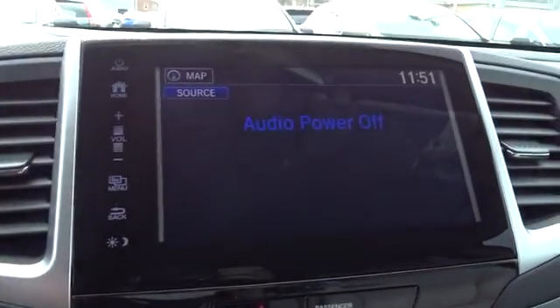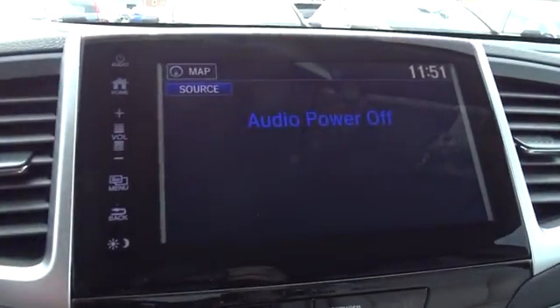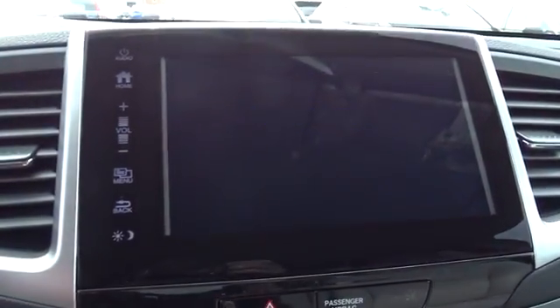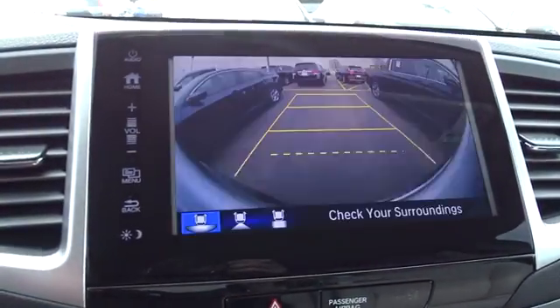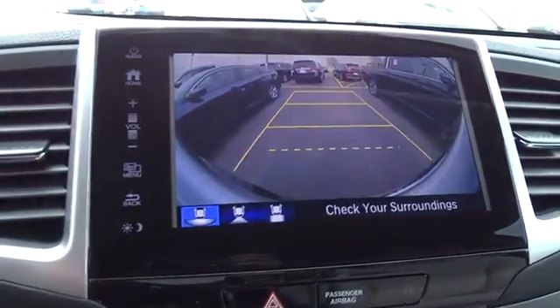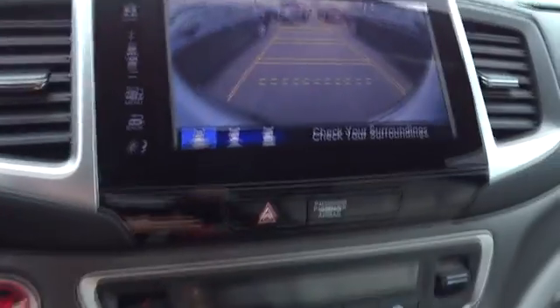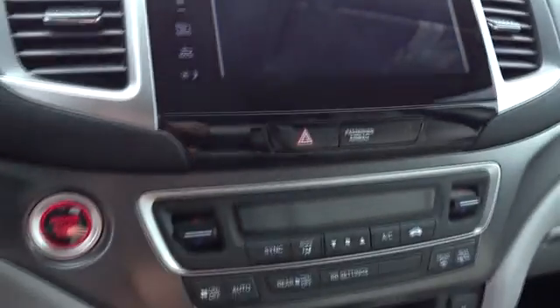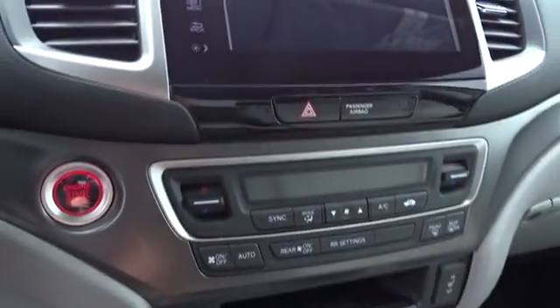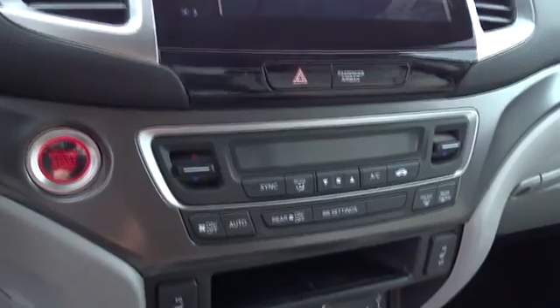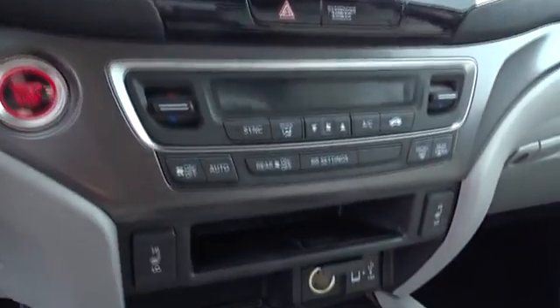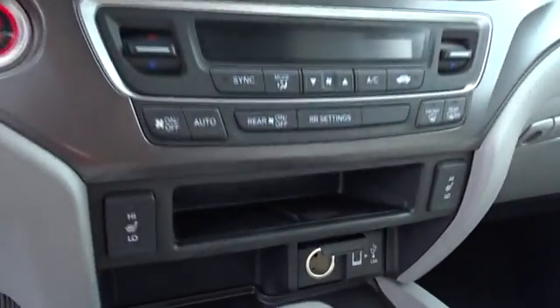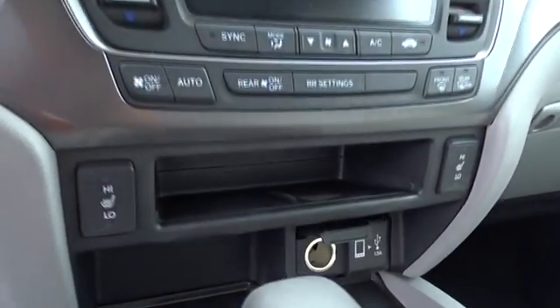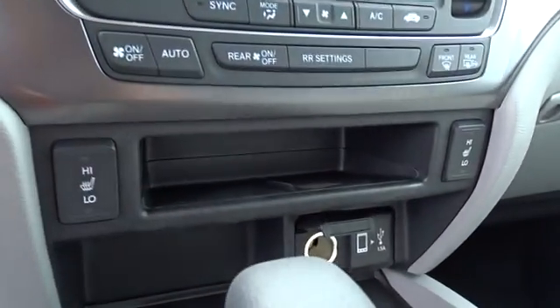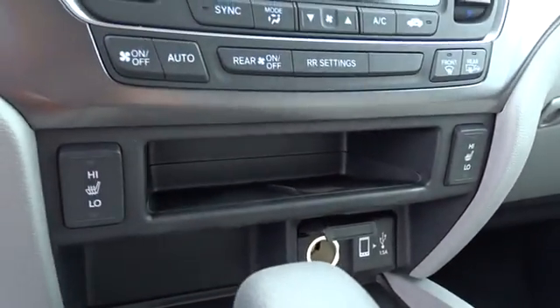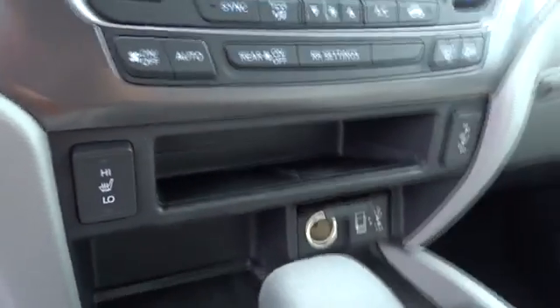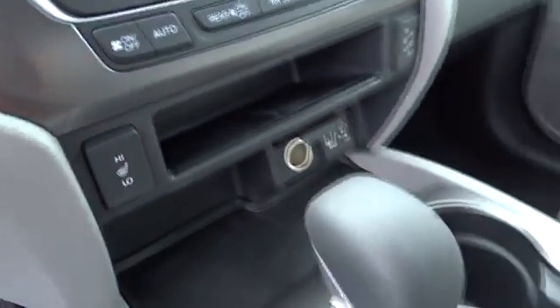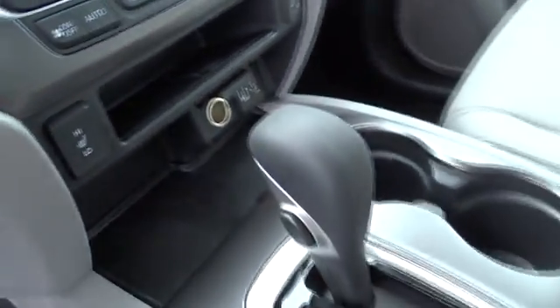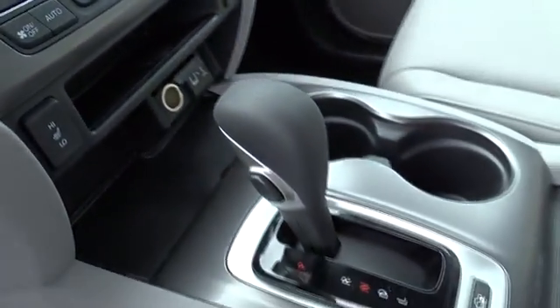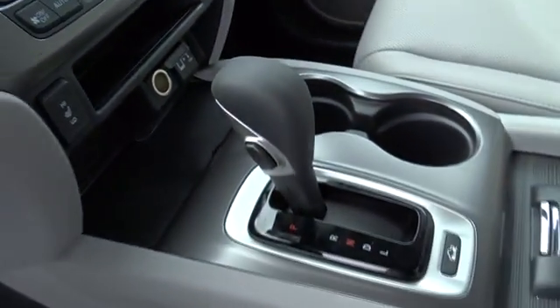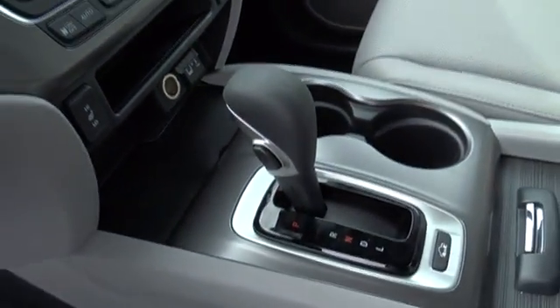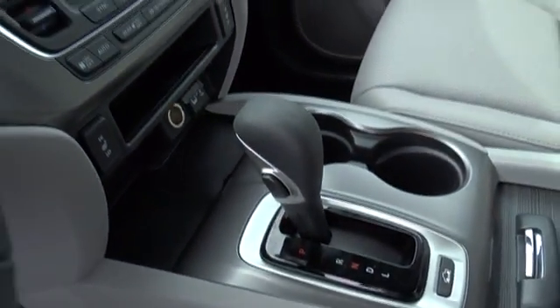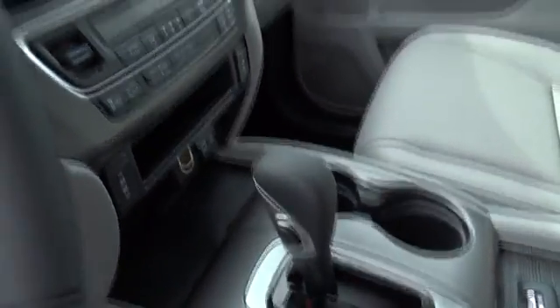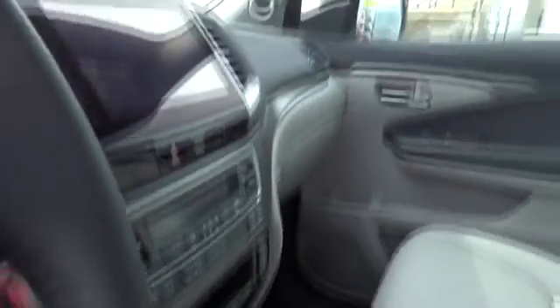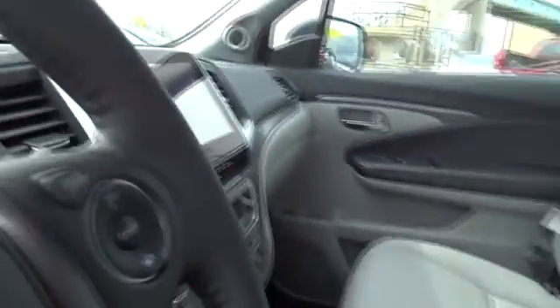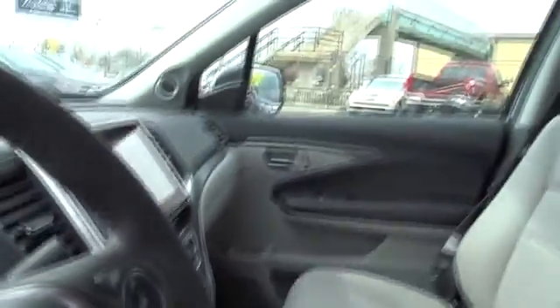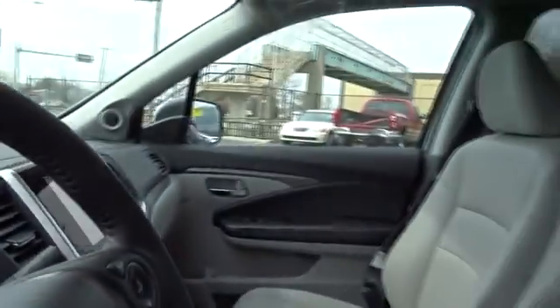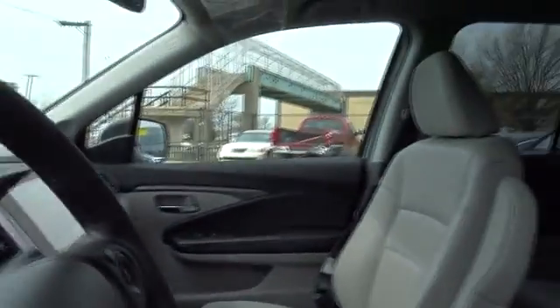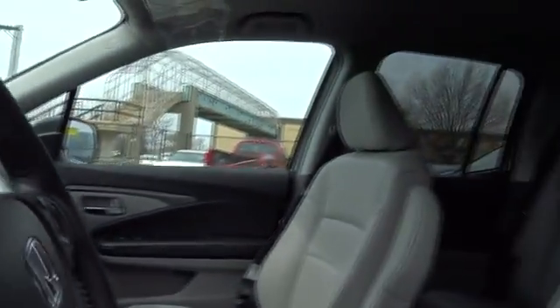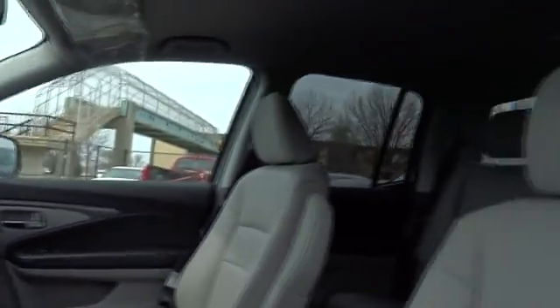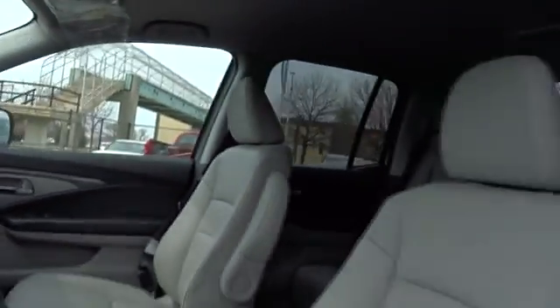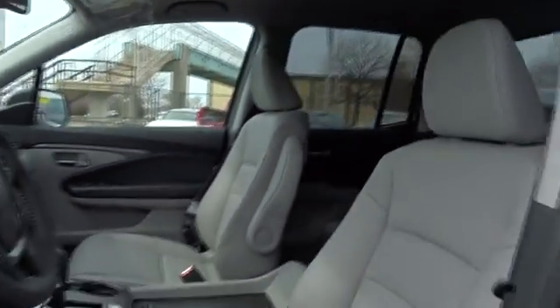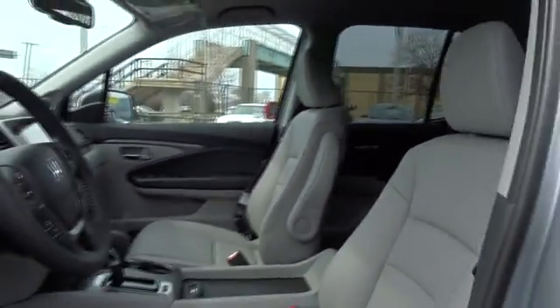Power windows, electronic stability control, trip computer, heated front seat, tachometer, remote keyless entry, satellite radio, overhead console, brake assist.